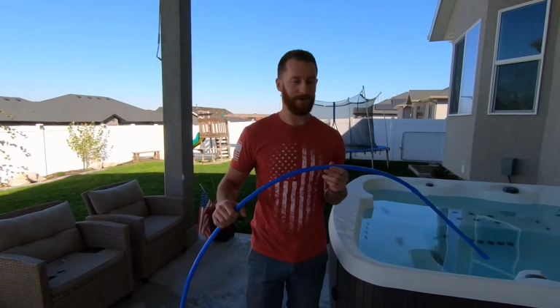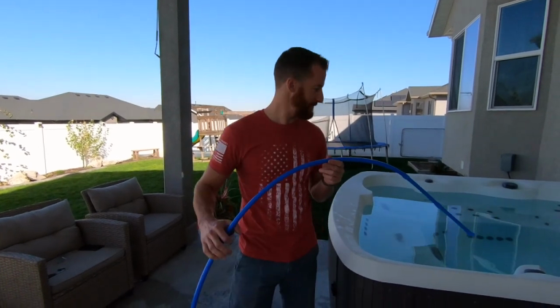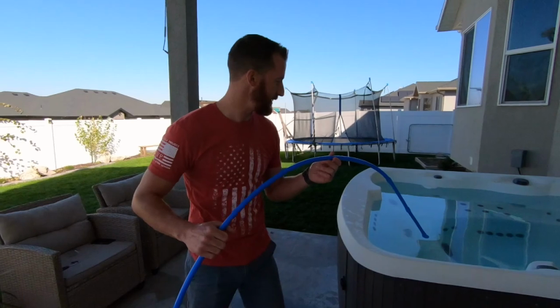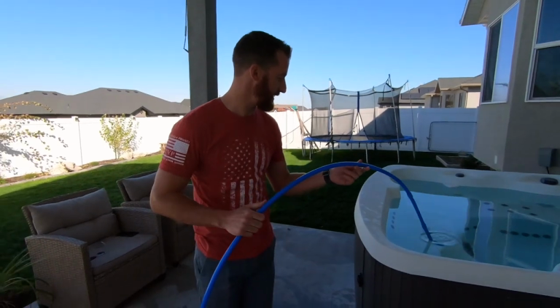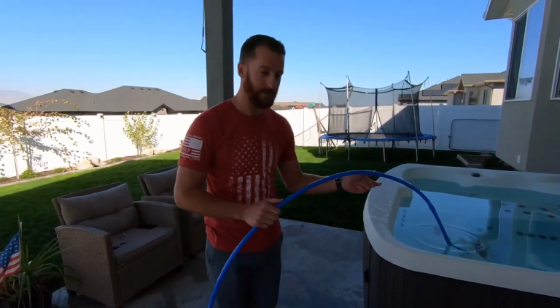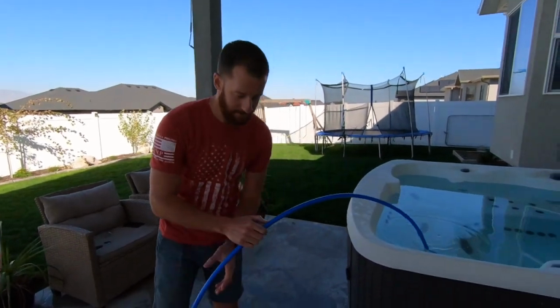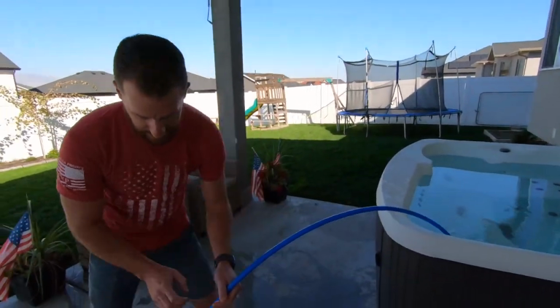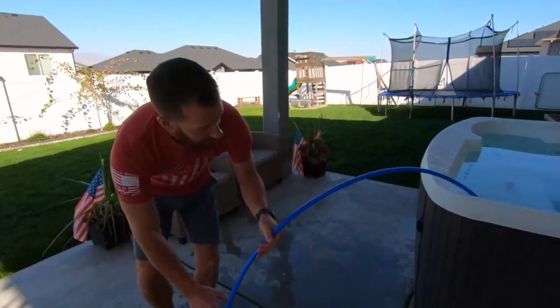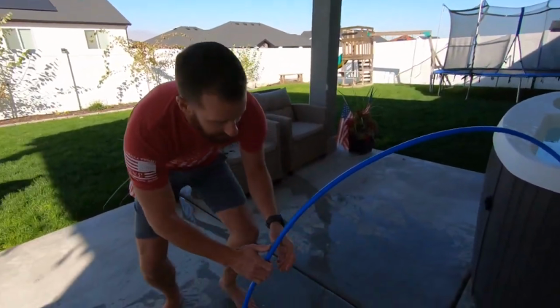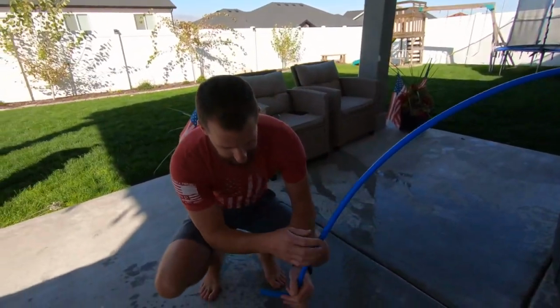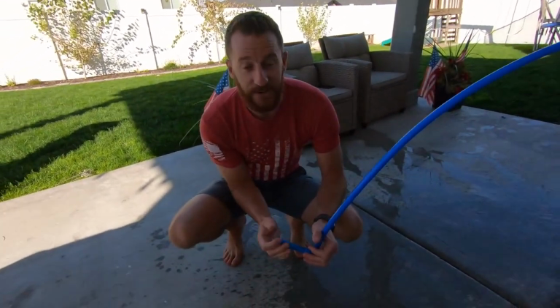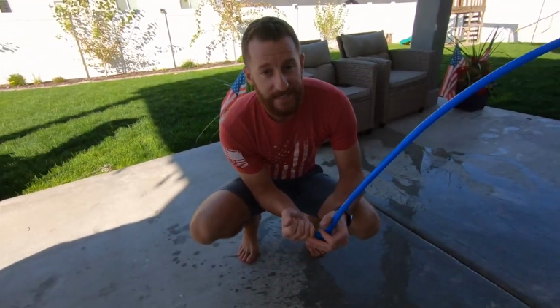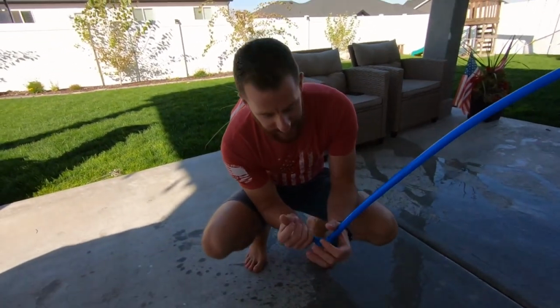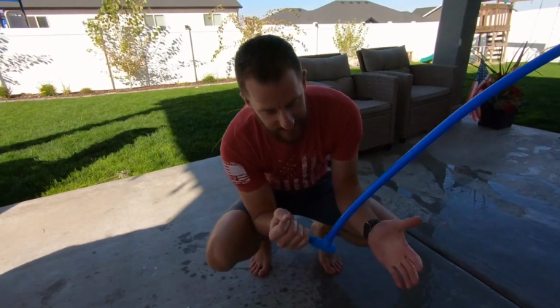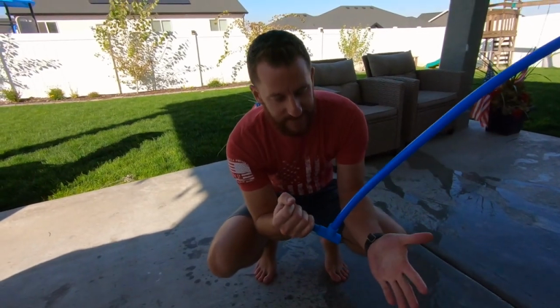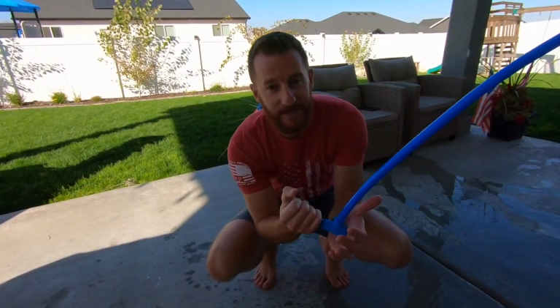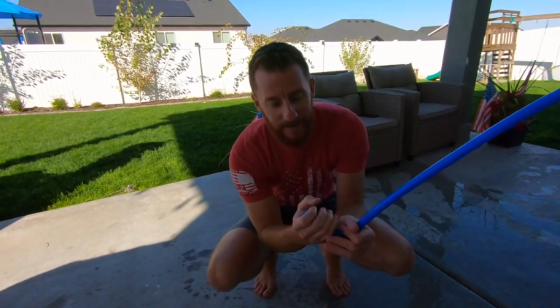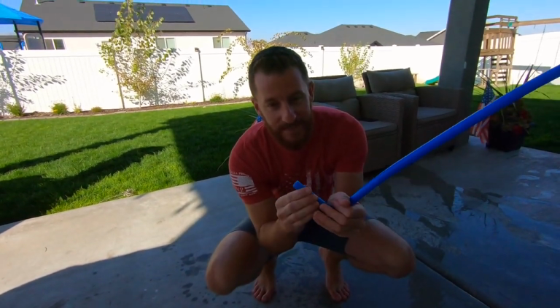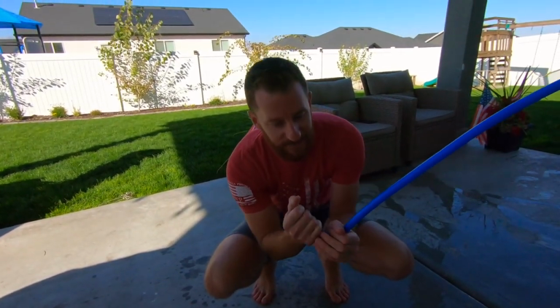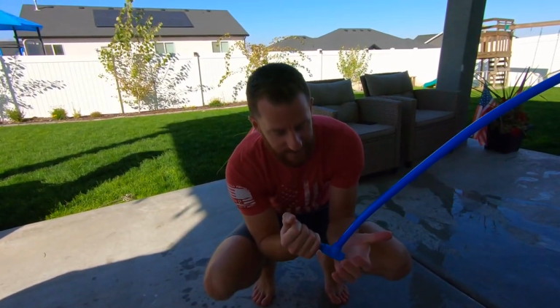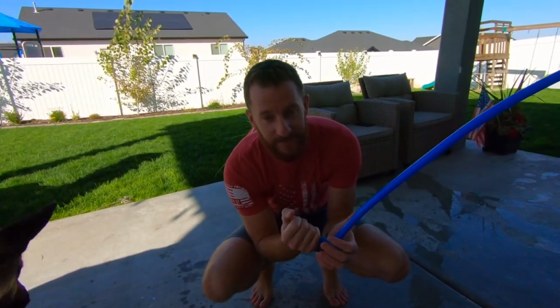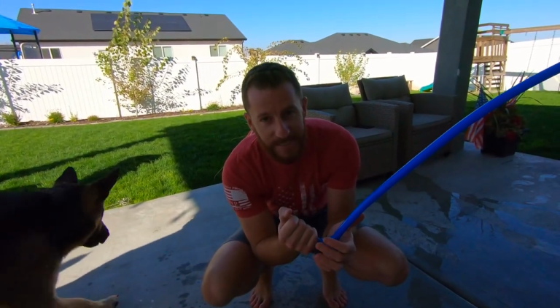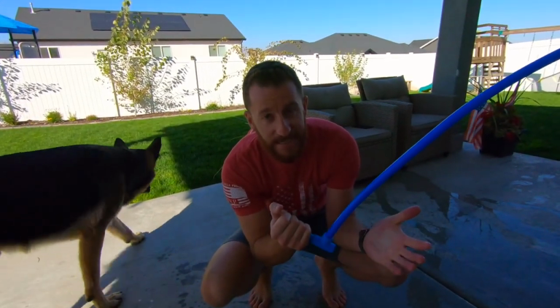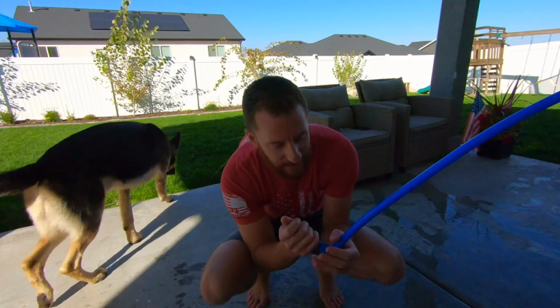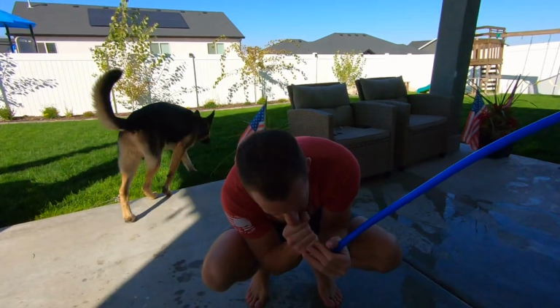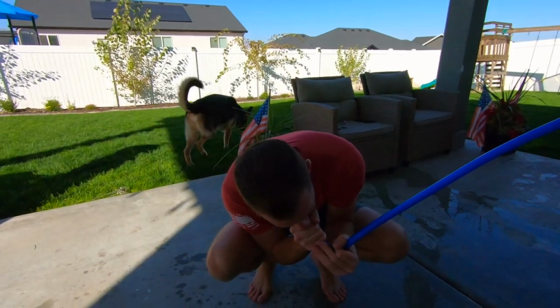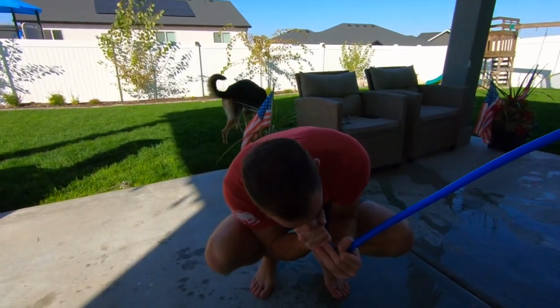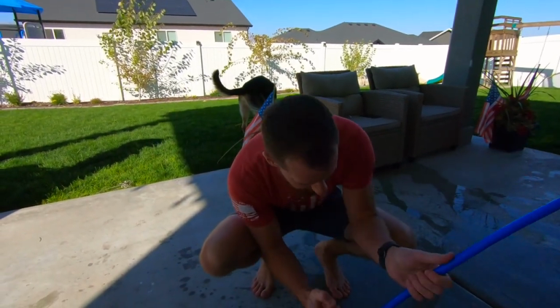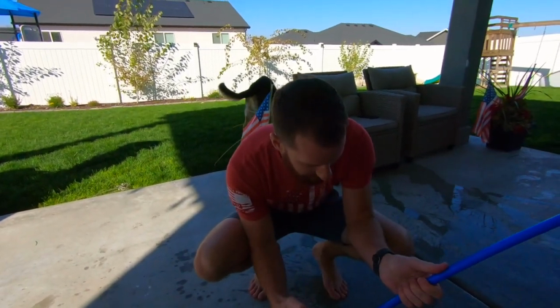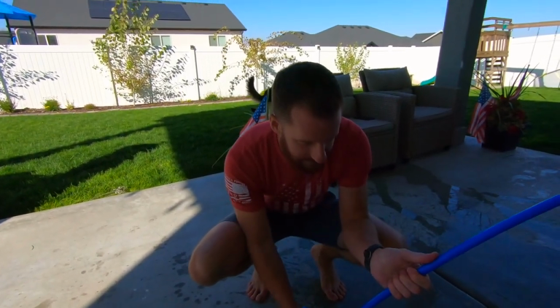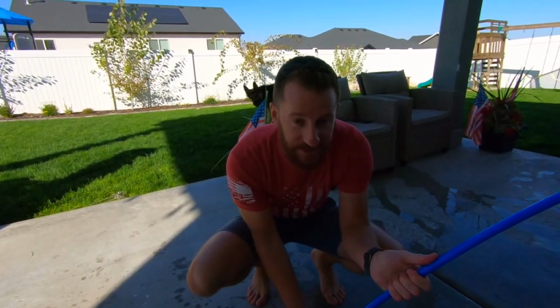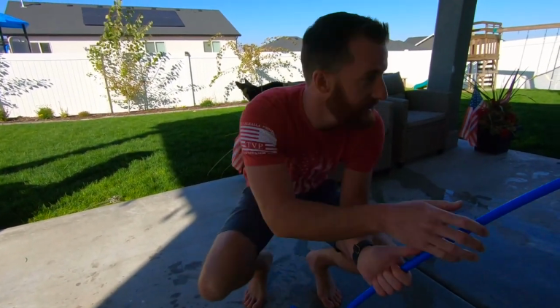Keep the nozzle end in the water and bend down so that the drain end is lower than the nozzle. Cover this bottom hole and suck out of this end. Suck for about one second and then let go. Suction is initiated.